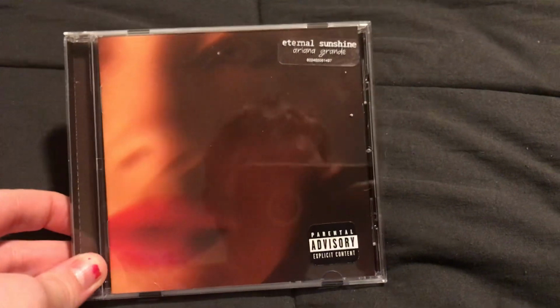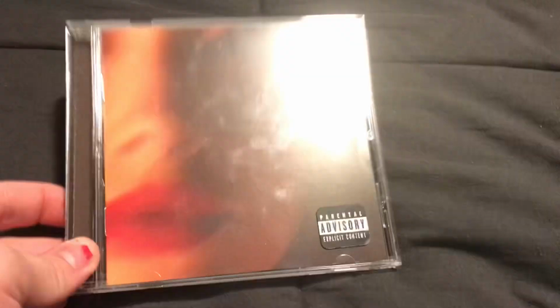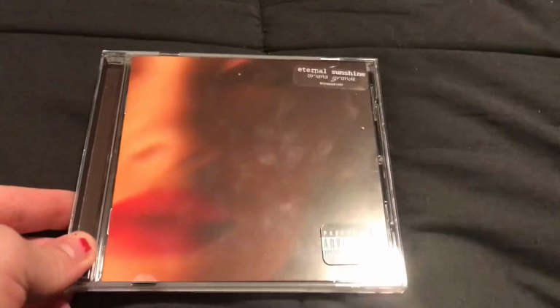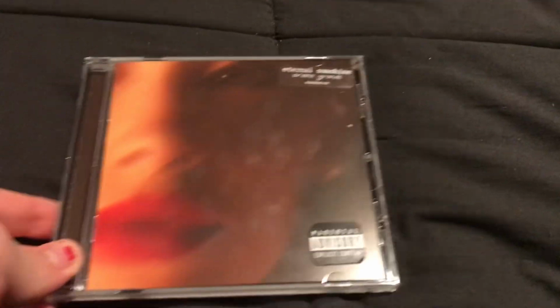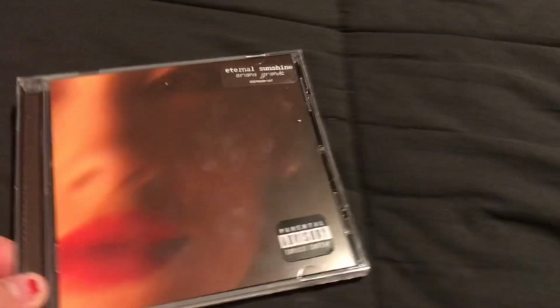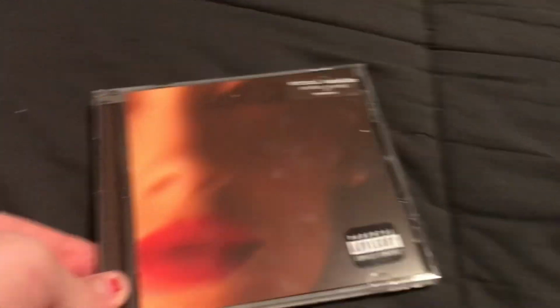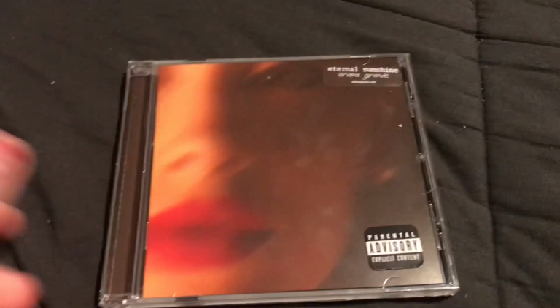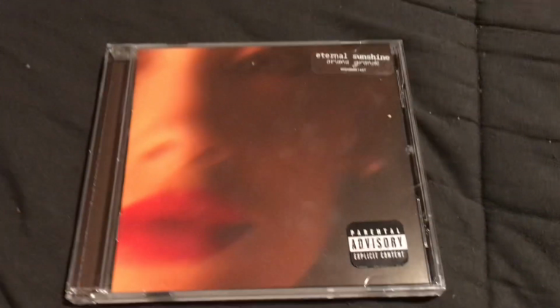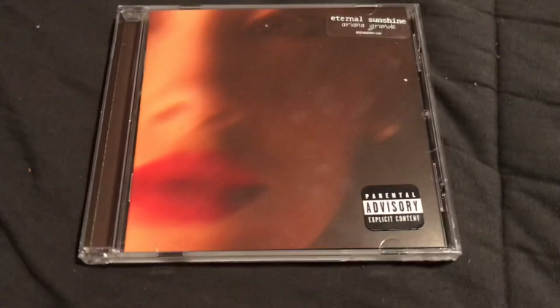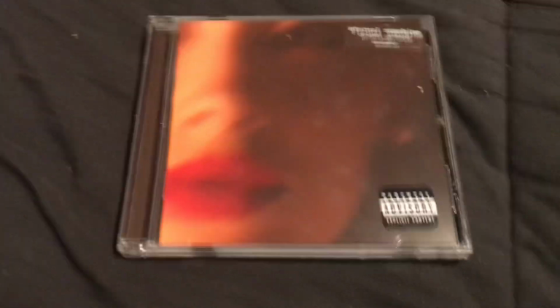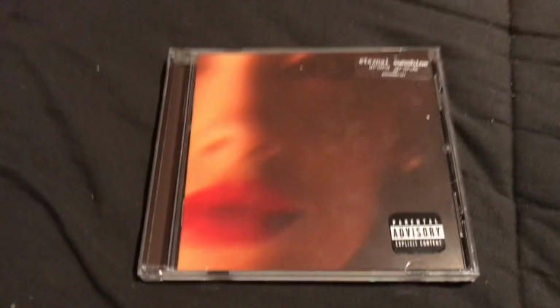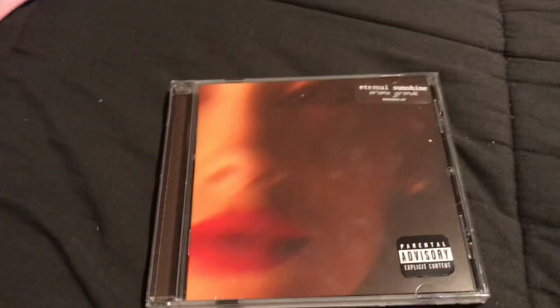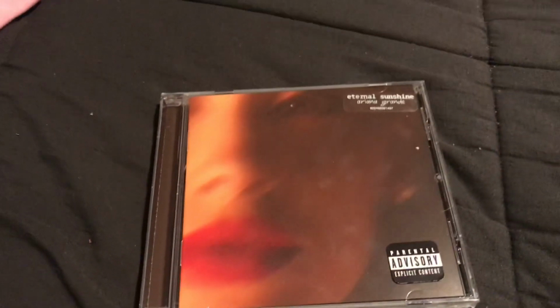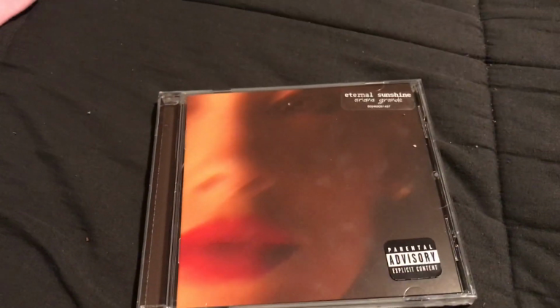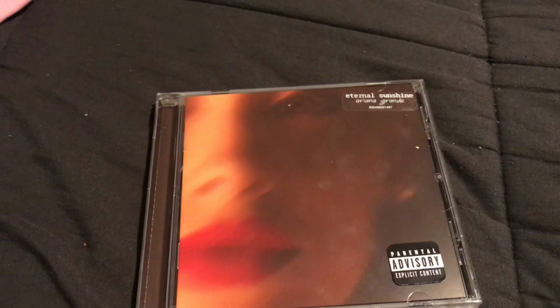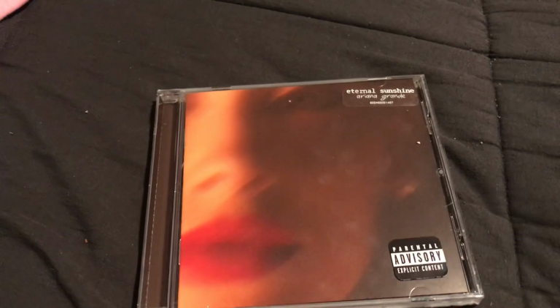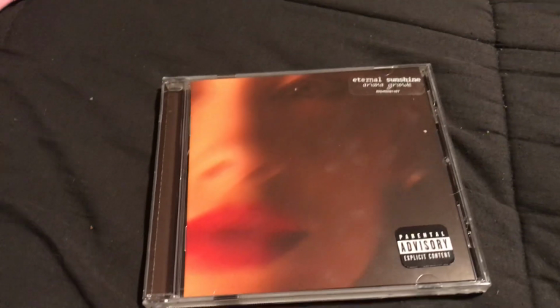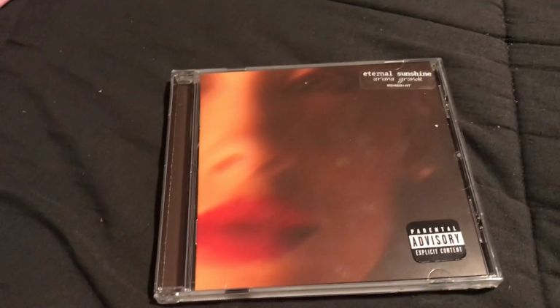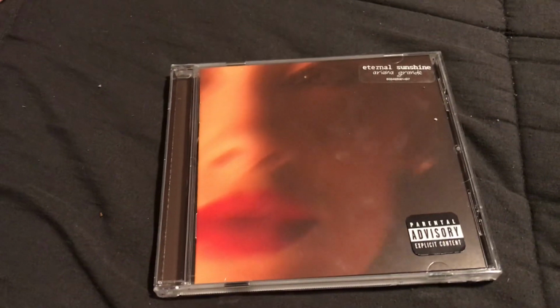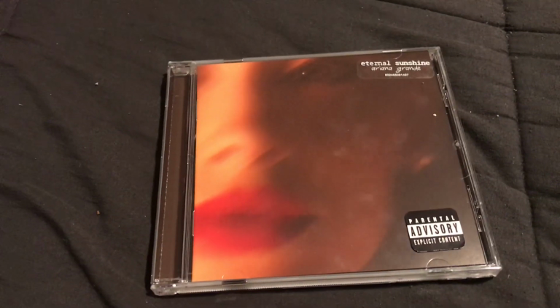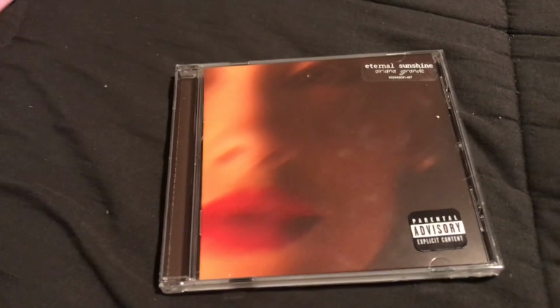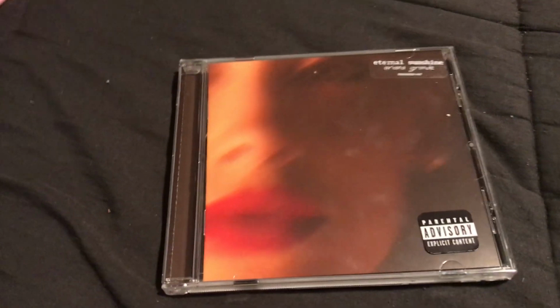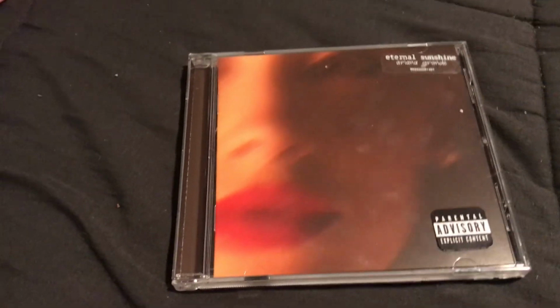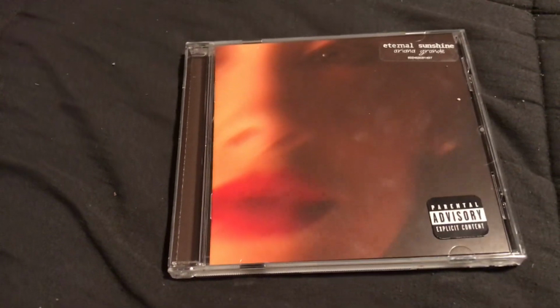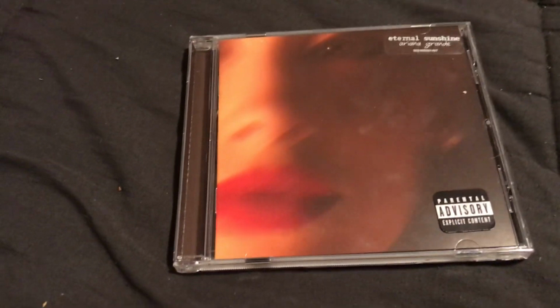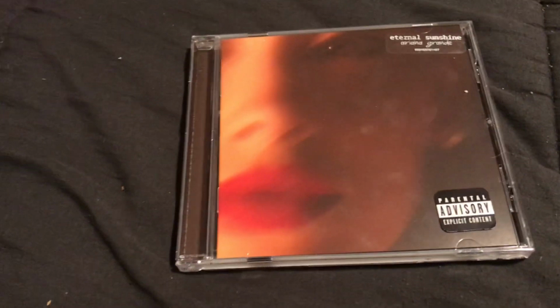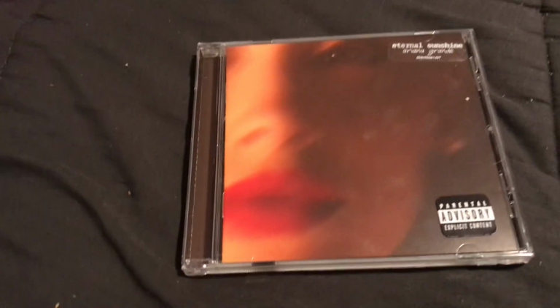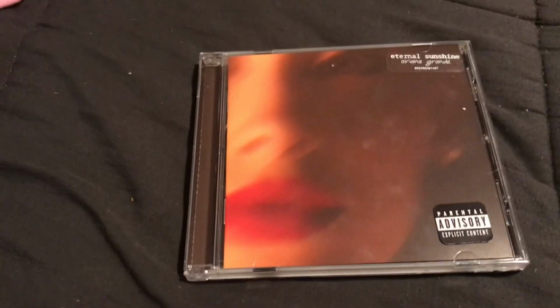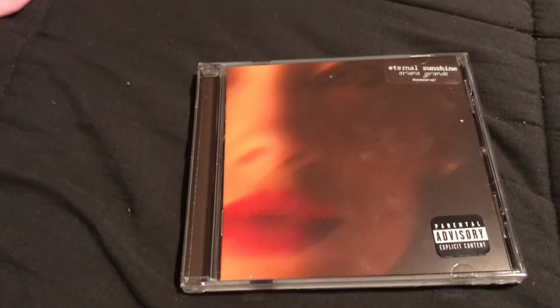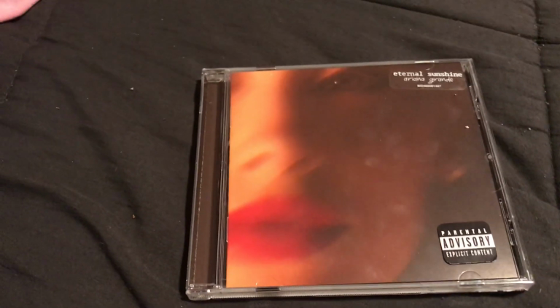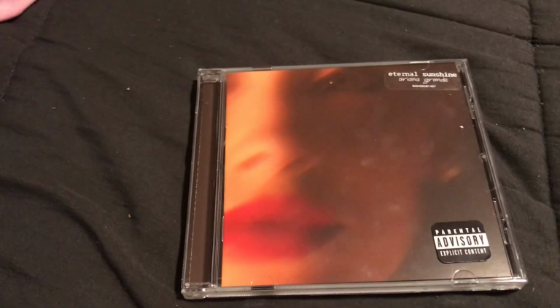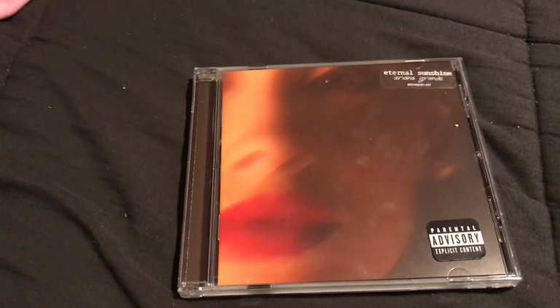Hello everybody, it's me — I'm trying to get the glare out of the way, sorry. It's me, Trent. Today we're going to be unboxing Ariana Grande's new album called Eternal Sunshine.